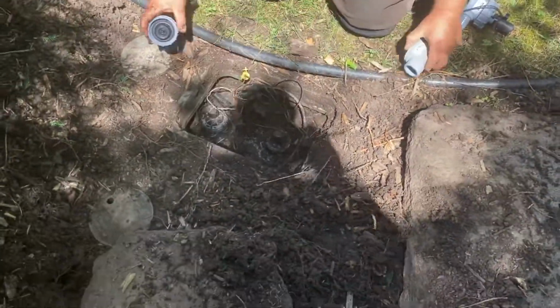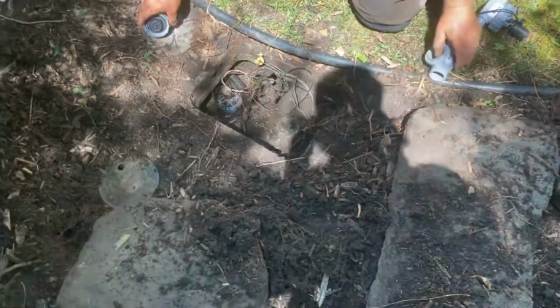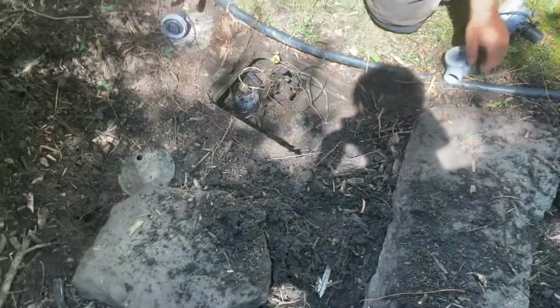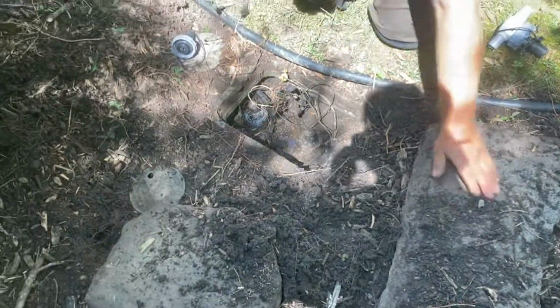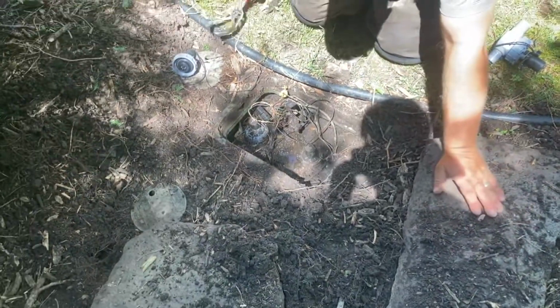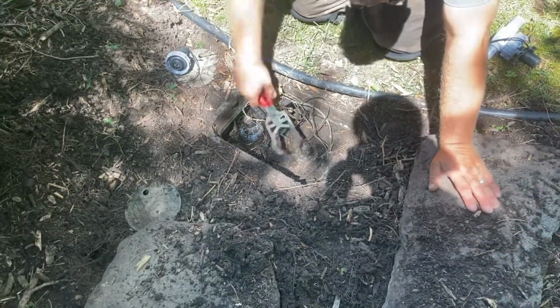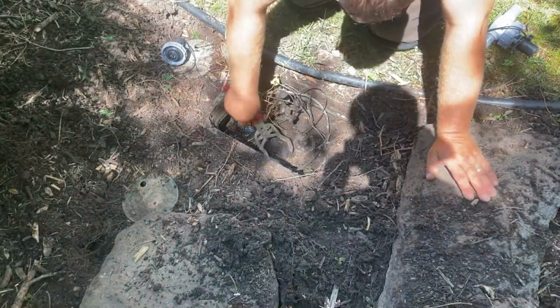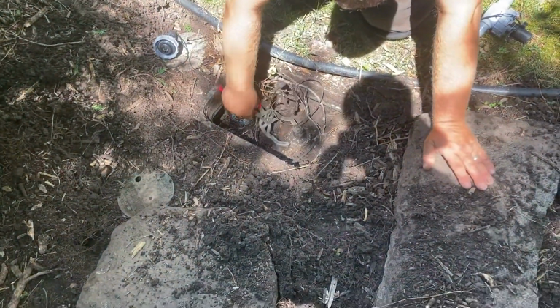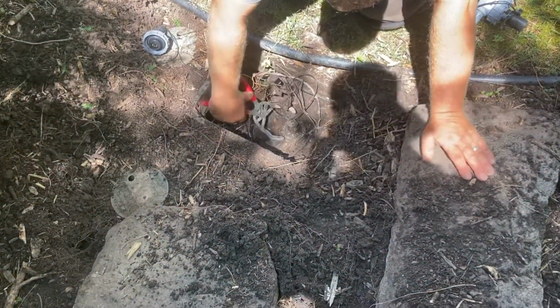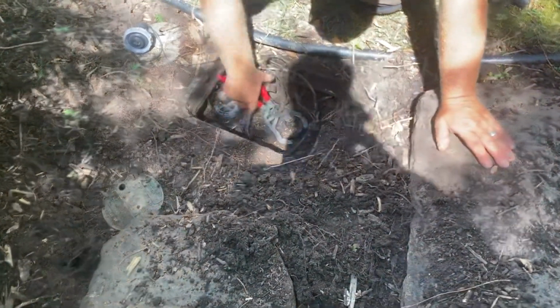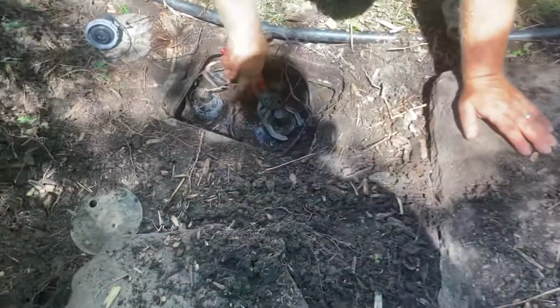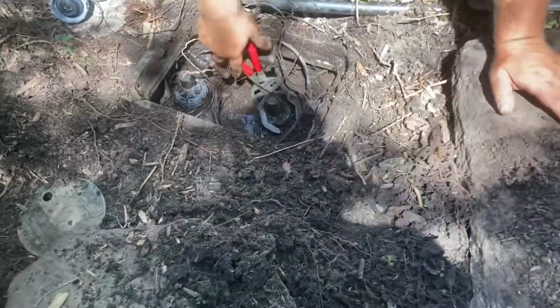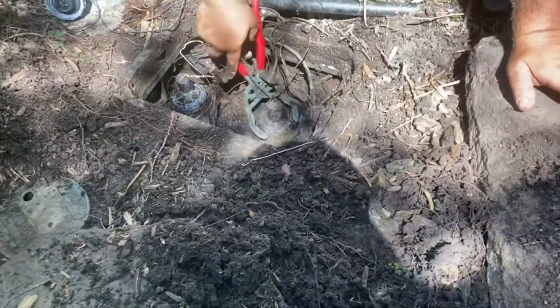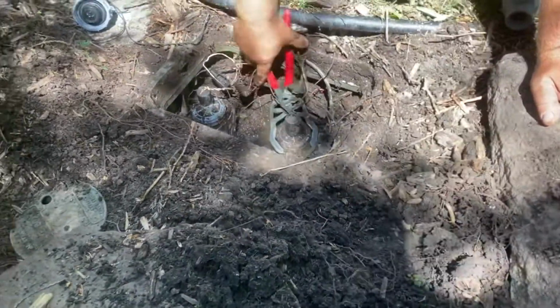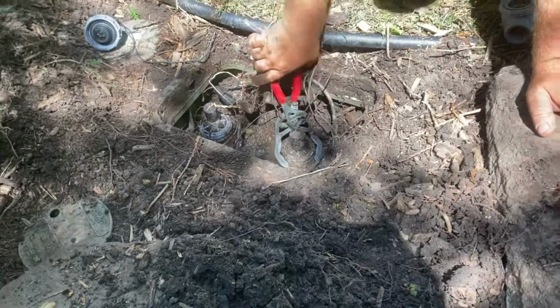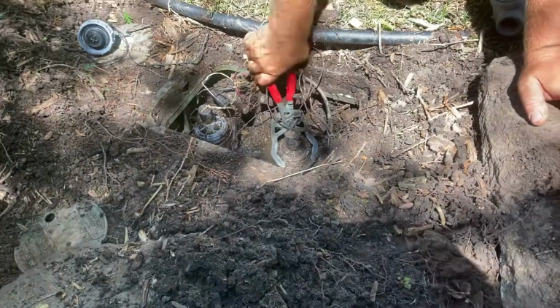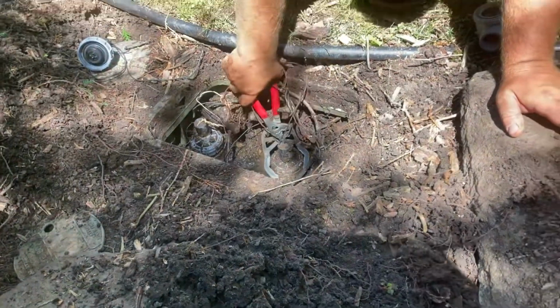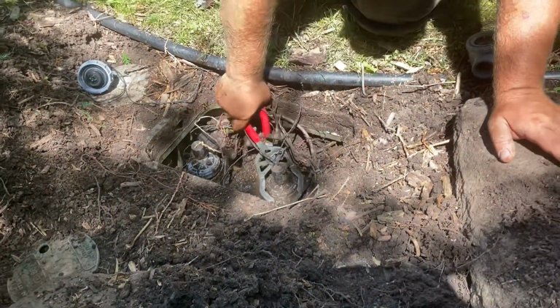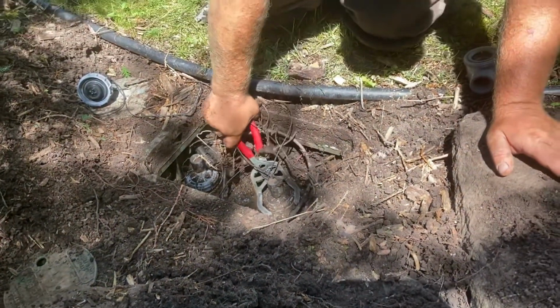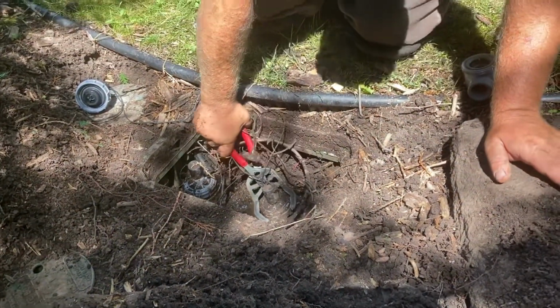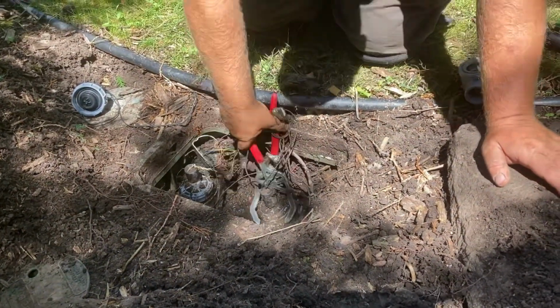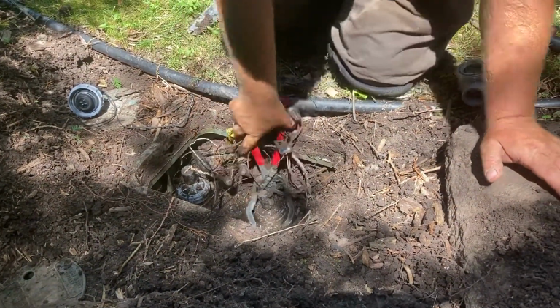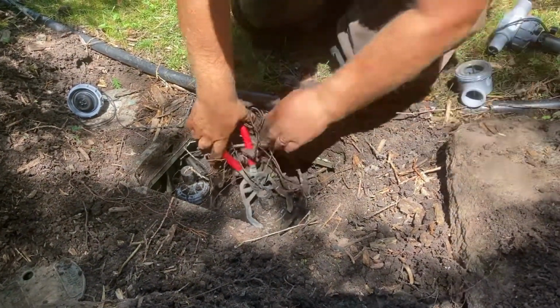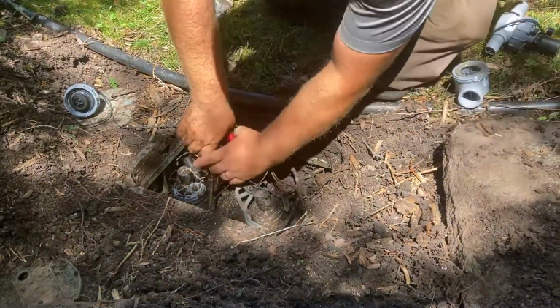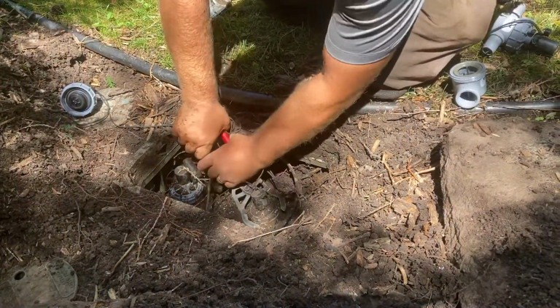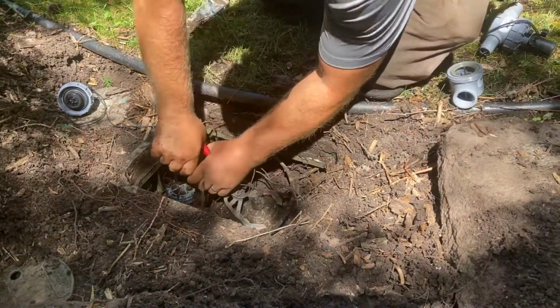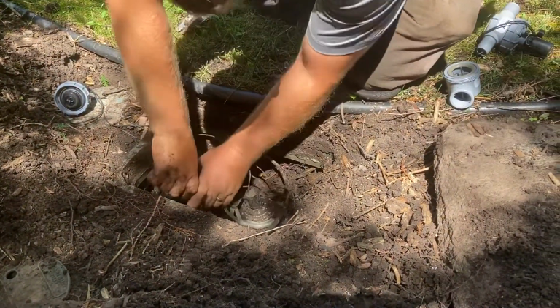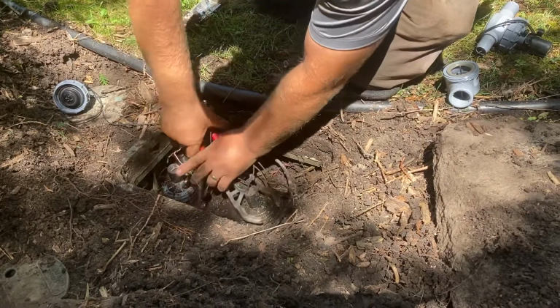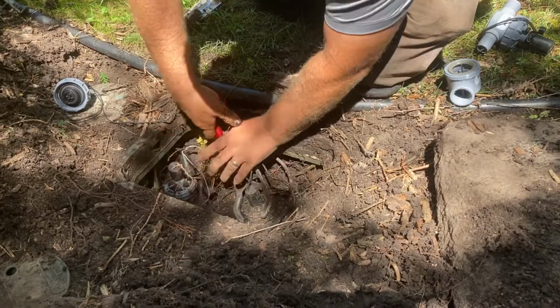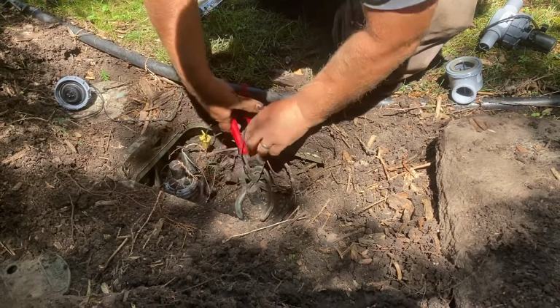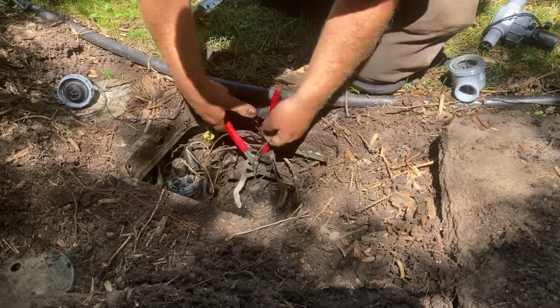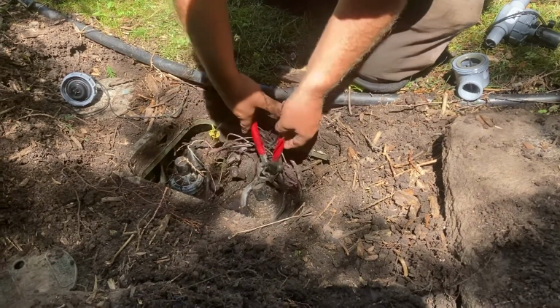That came out in one piece — that's nice. It's real tight on there.